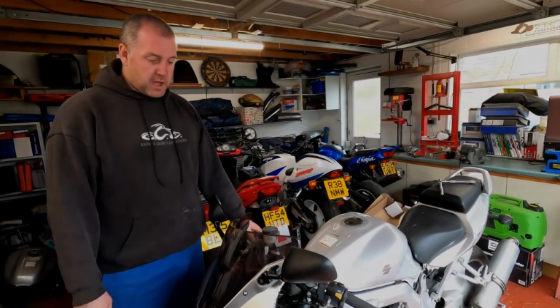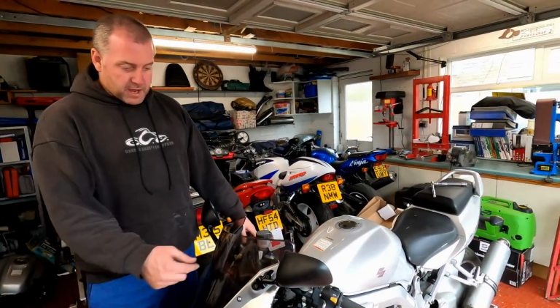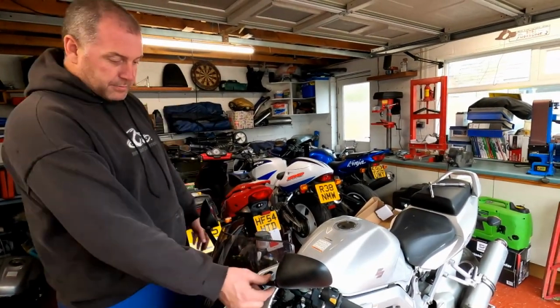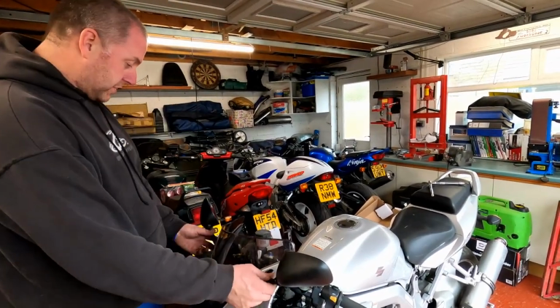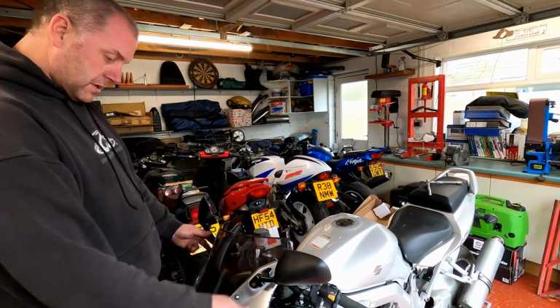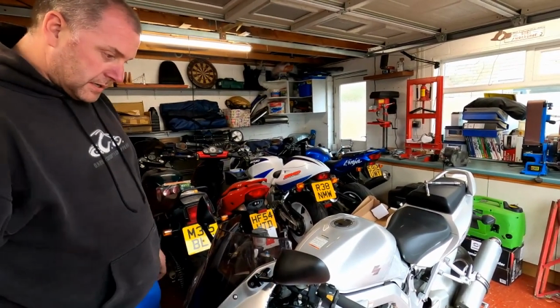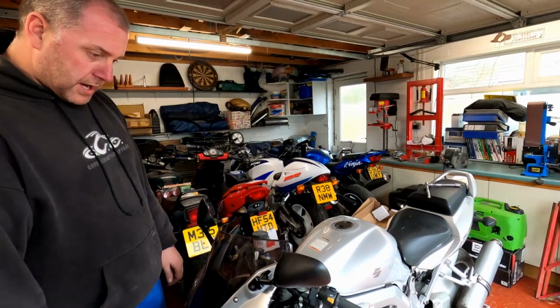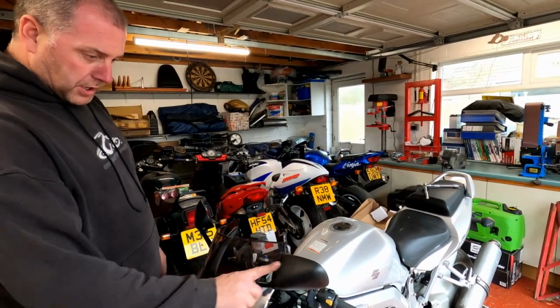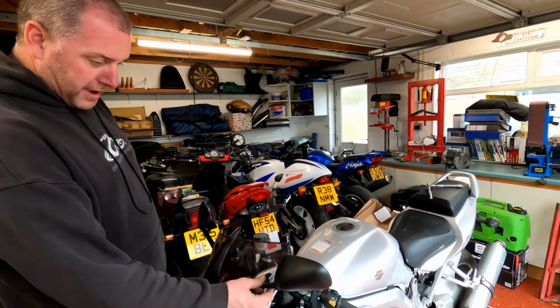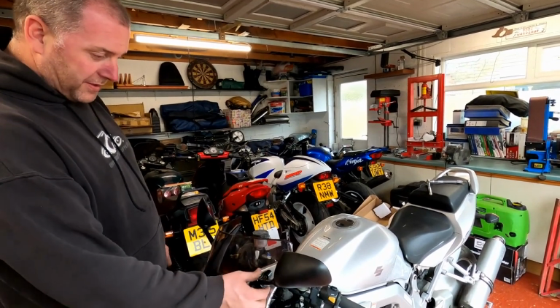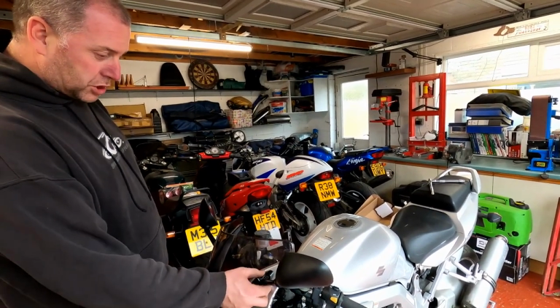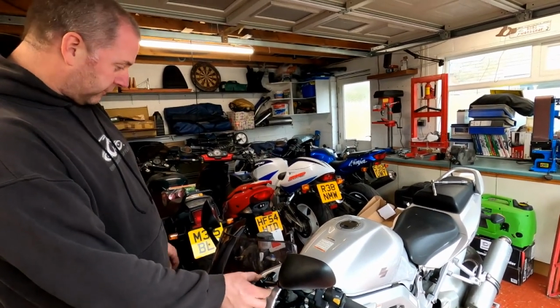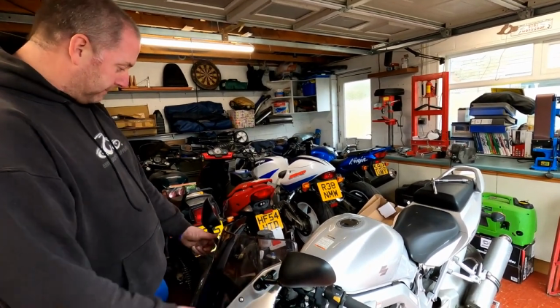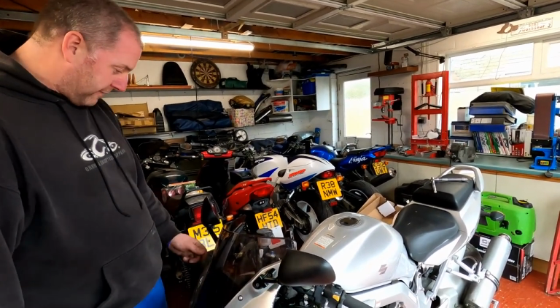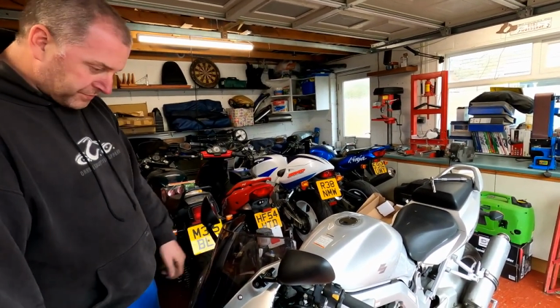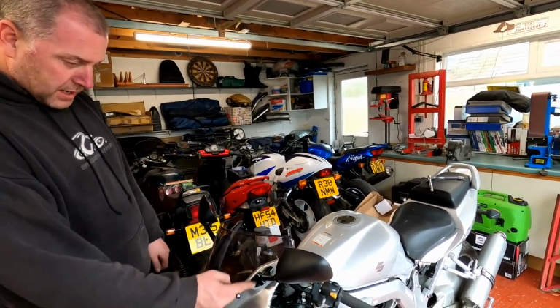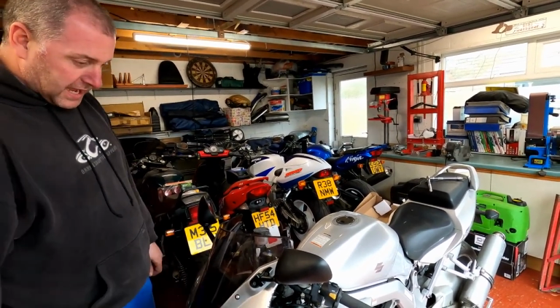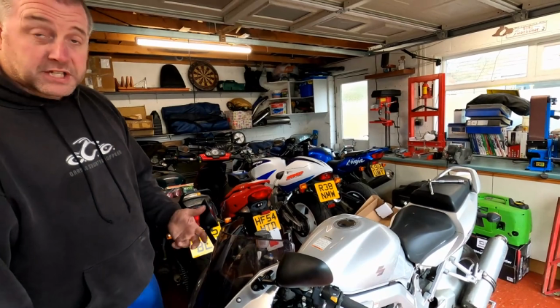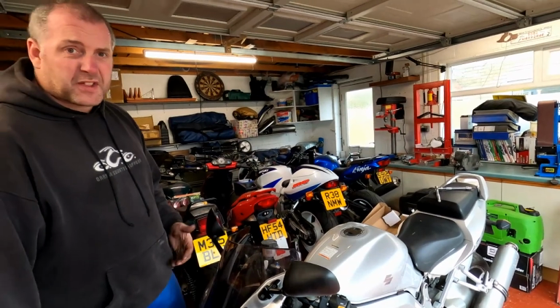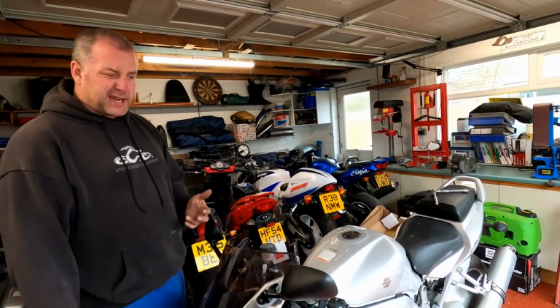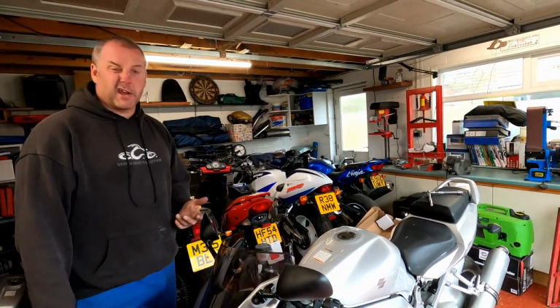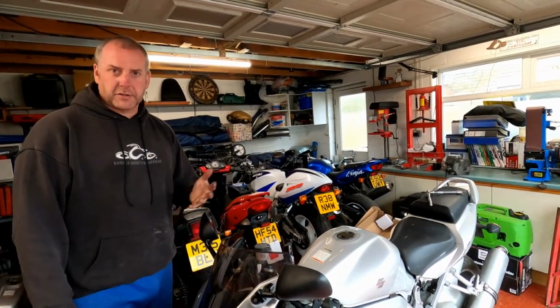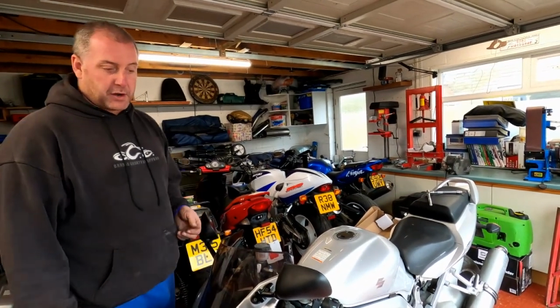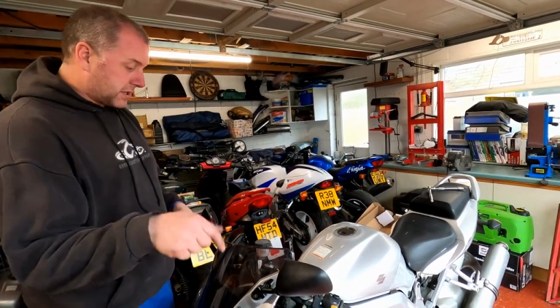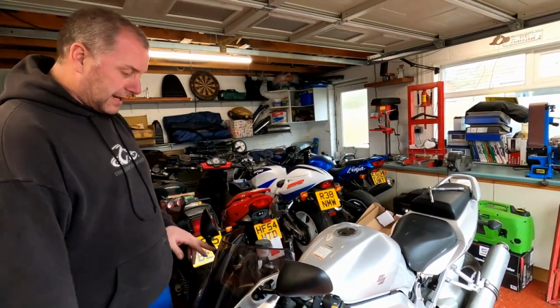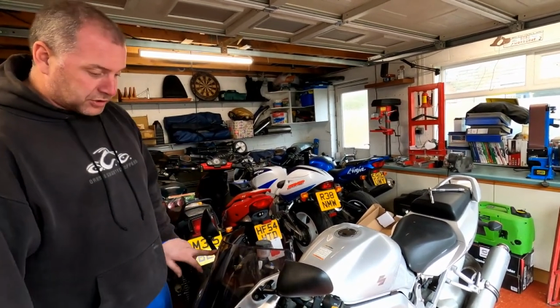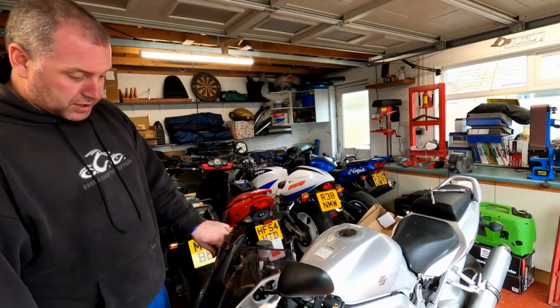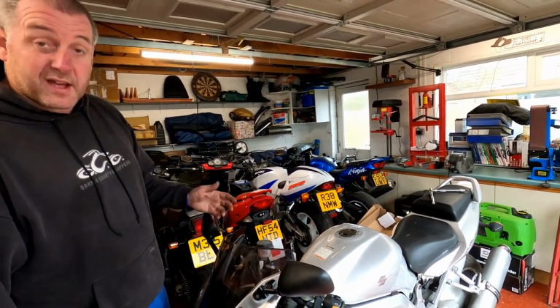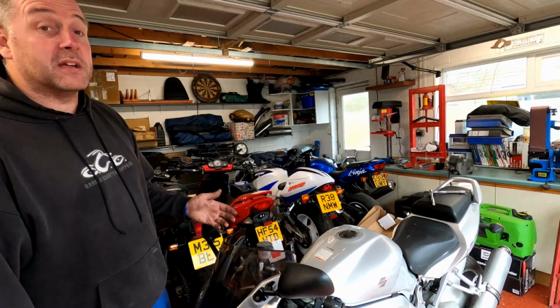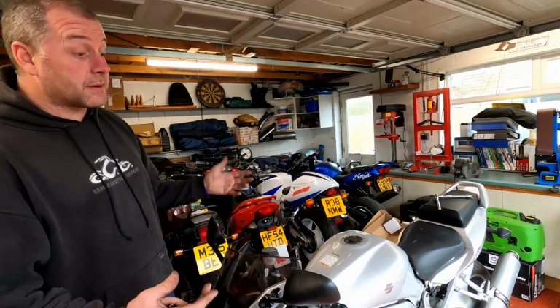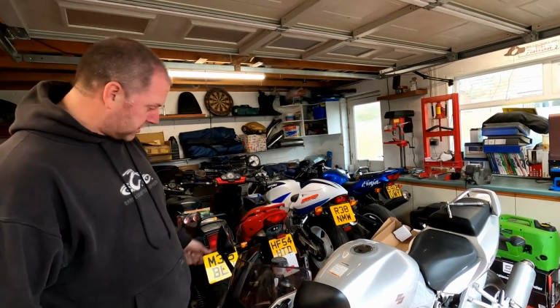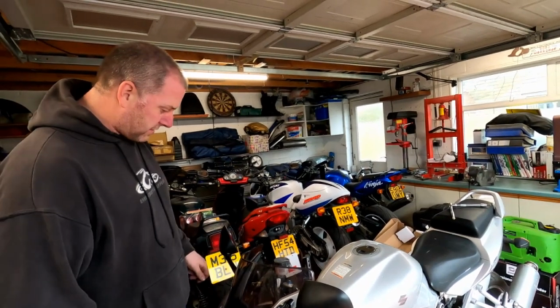Okay, there we are — both mirrors on. Looking a lot better than the snapped-off stump that was there before. And they weren't expensive — I think they were about £18.99 or something like that on eBay. I'll leave a link in the description if anybody is in the market for a set of new mirrors.